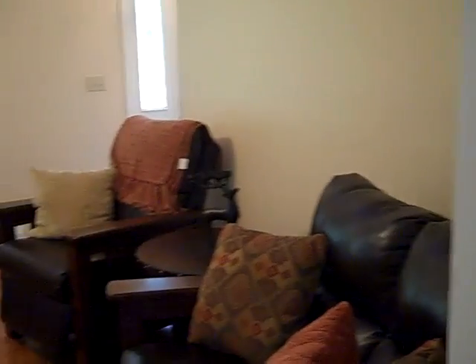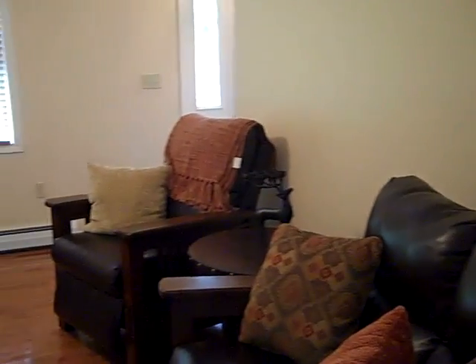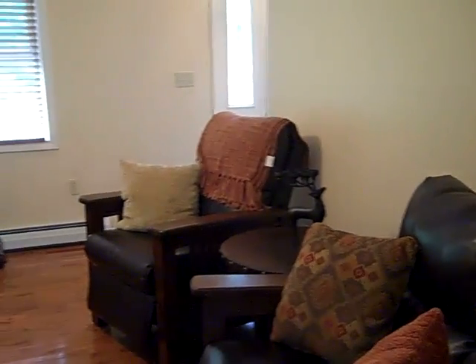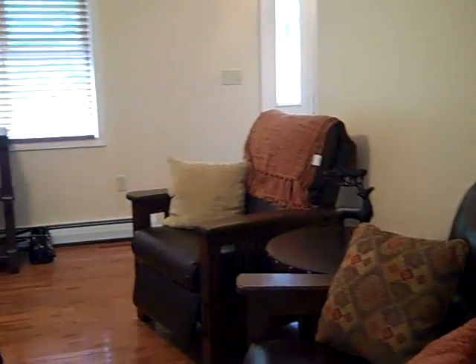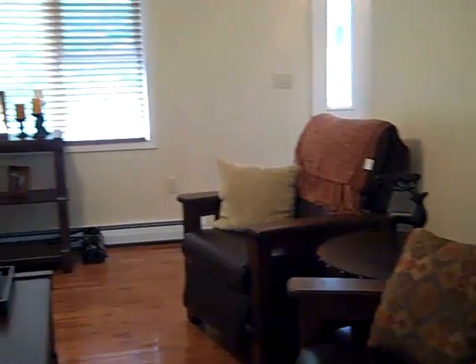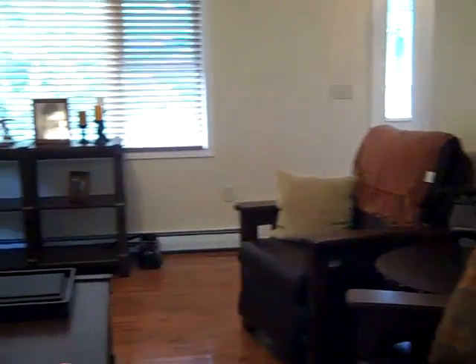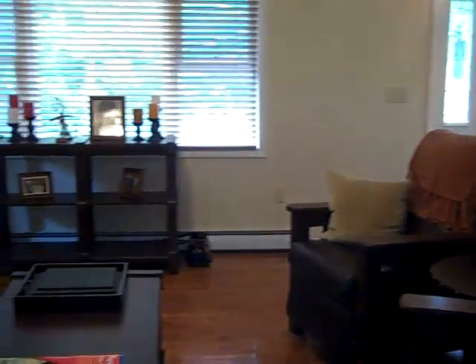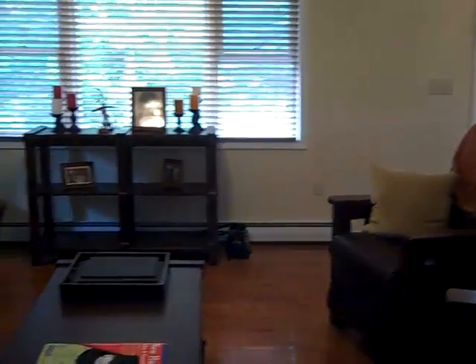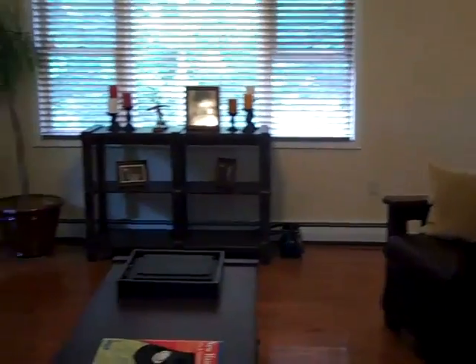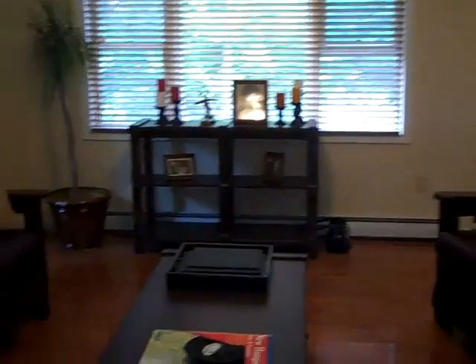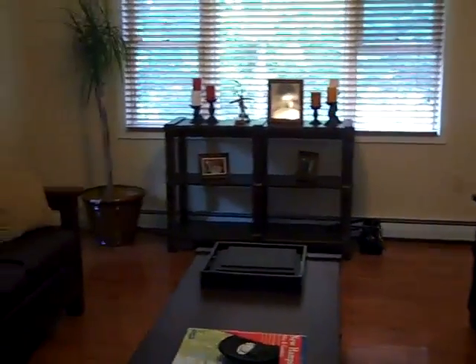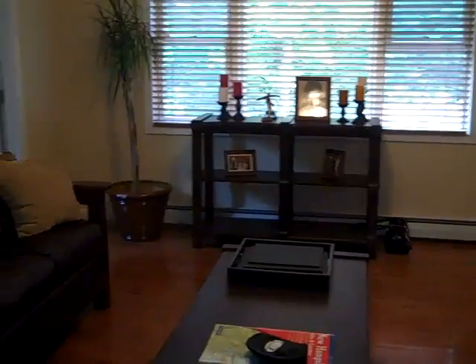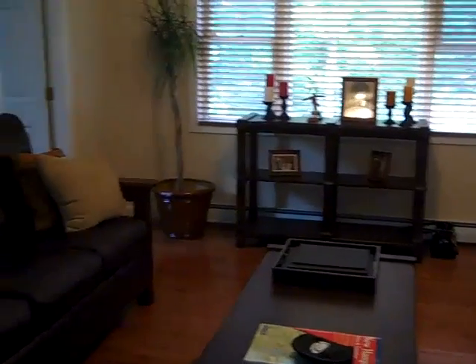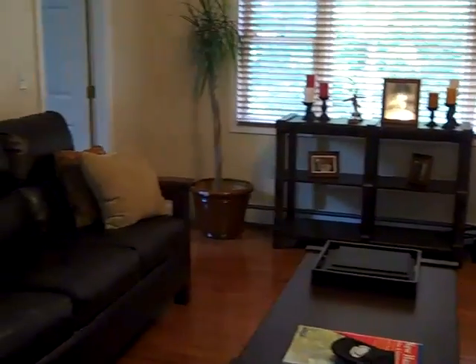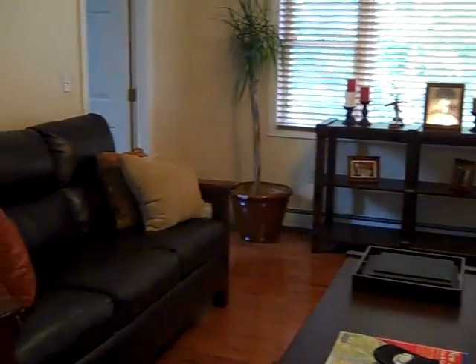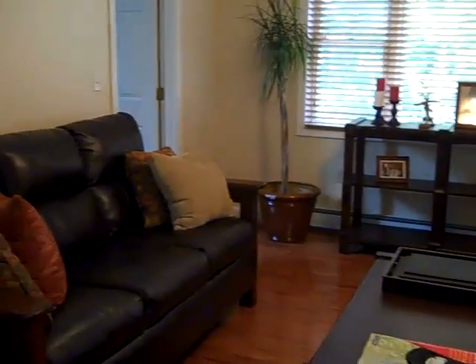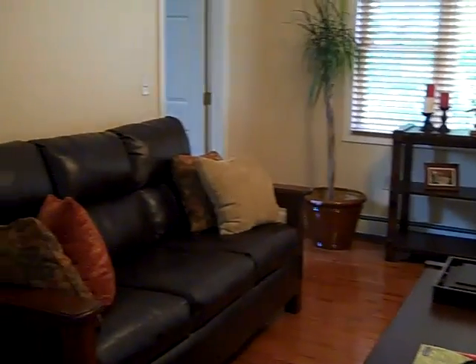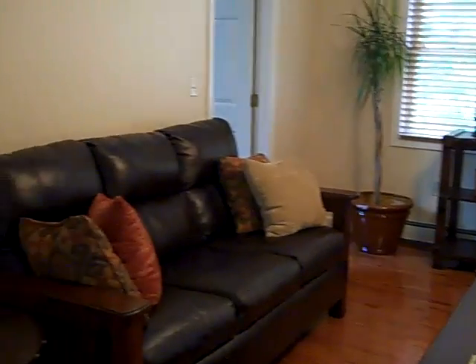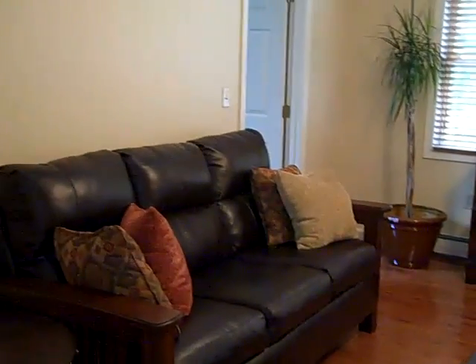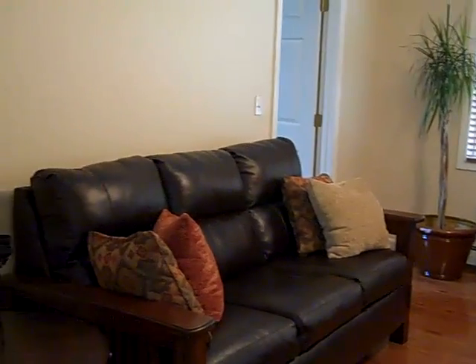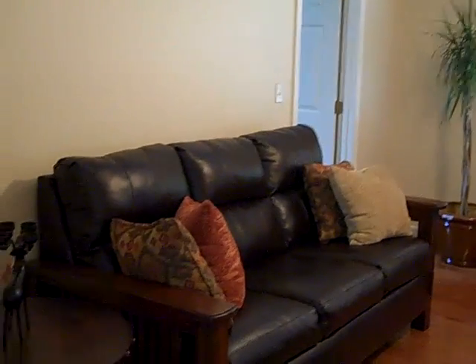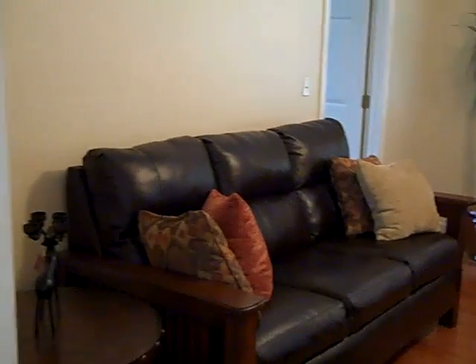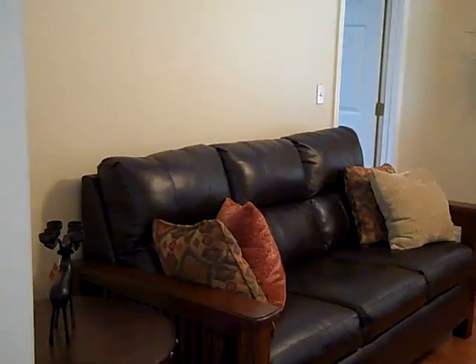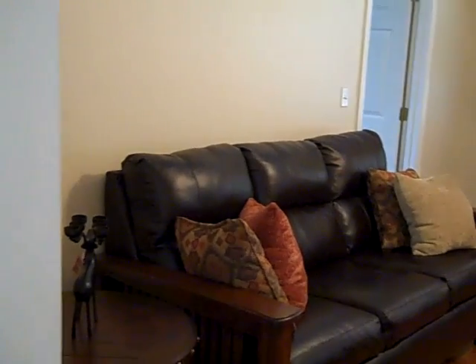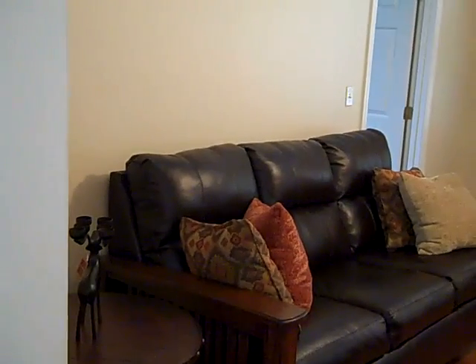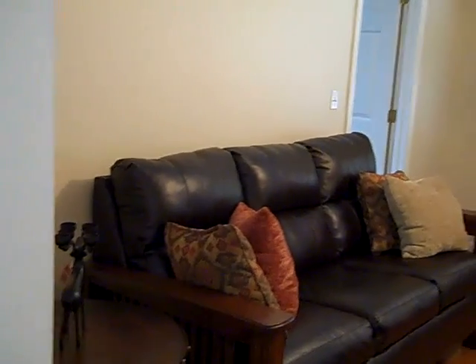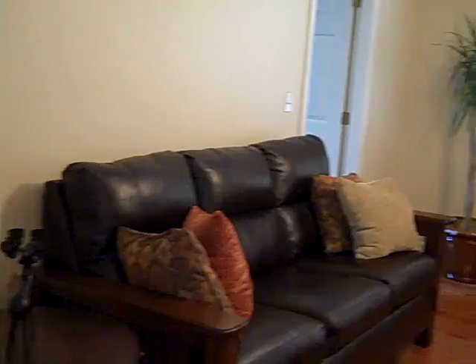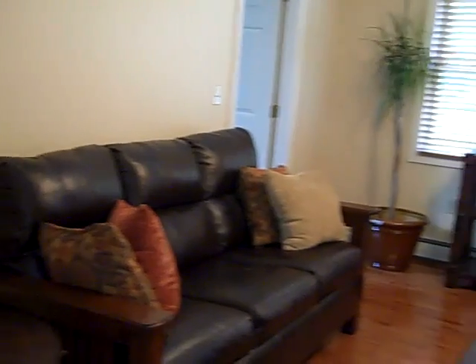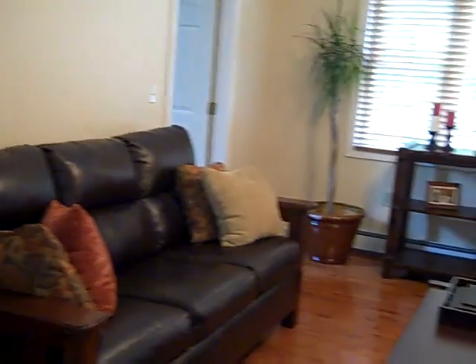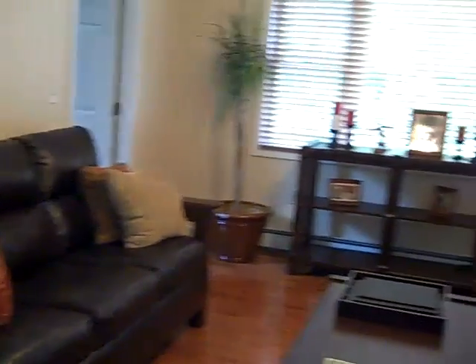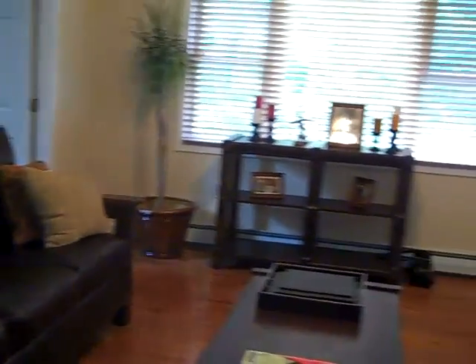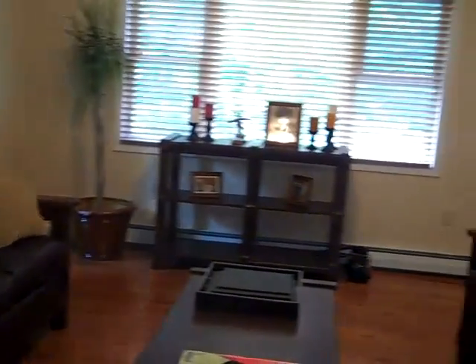Here we are looking into the living room from the dining room. Beautiful hardwood floors and tile throughout the first floor in this house. Master bedroom suite on the first floor, off the living room.